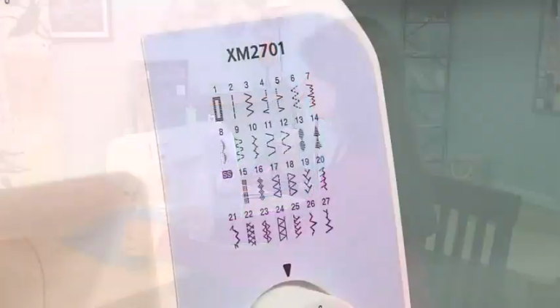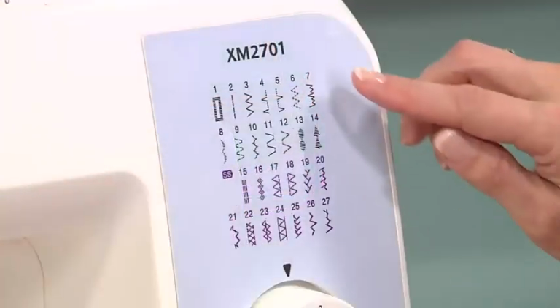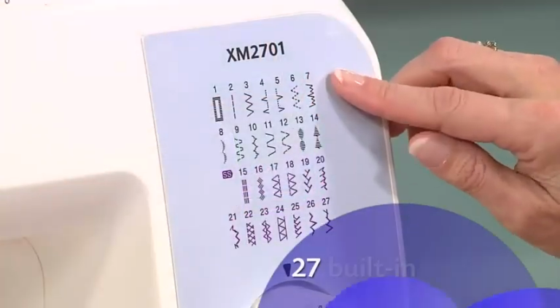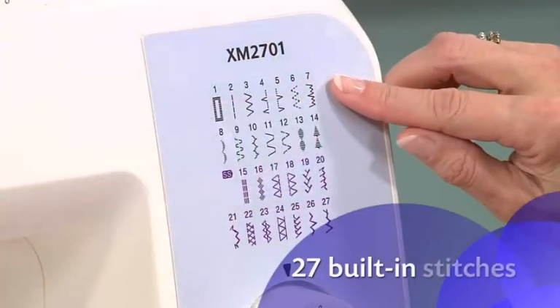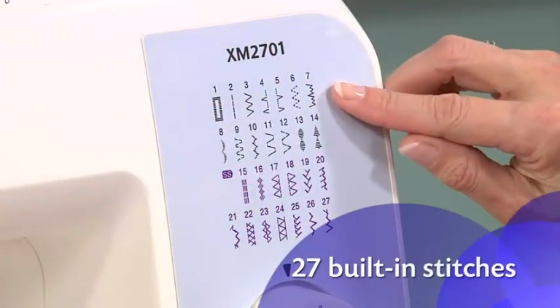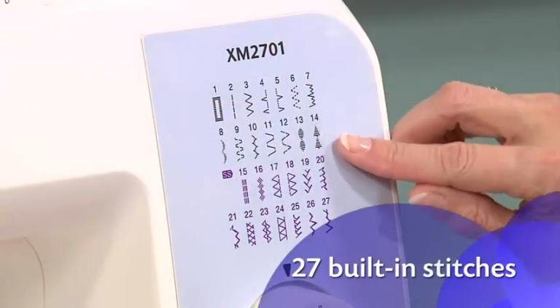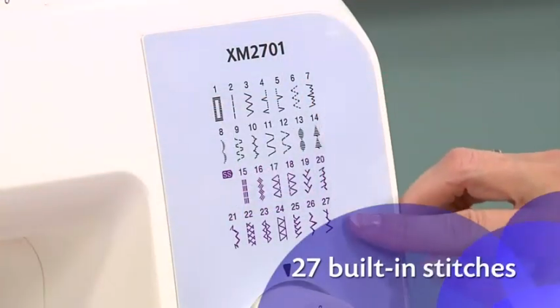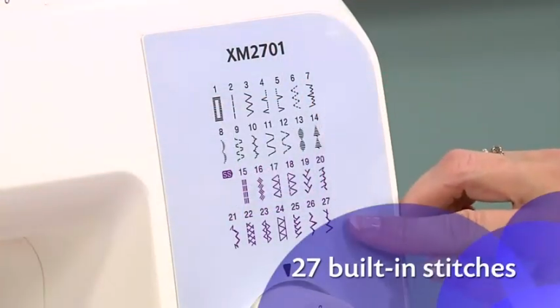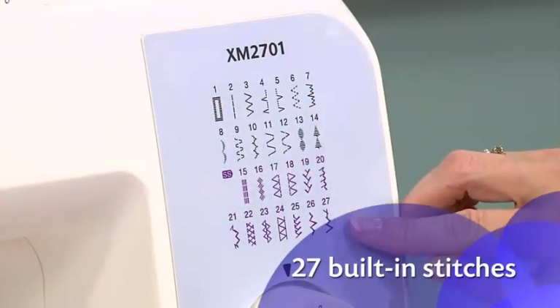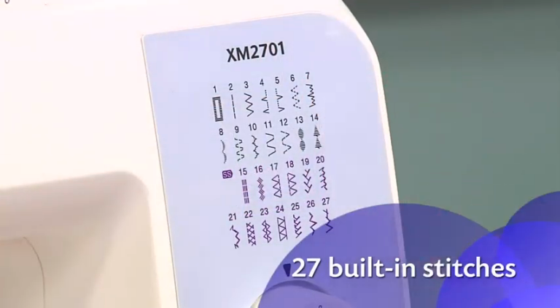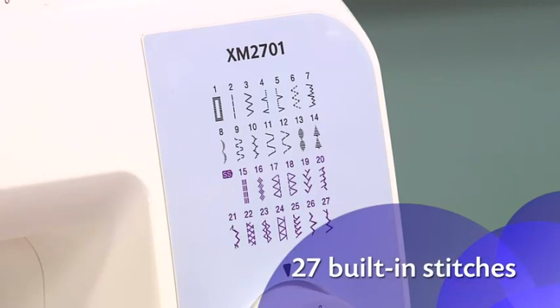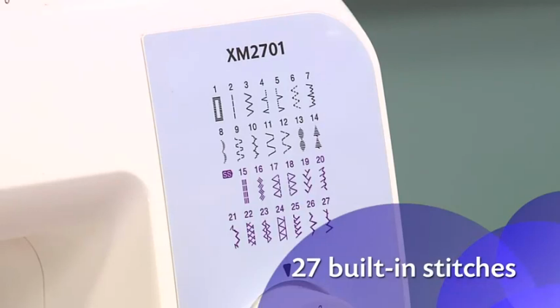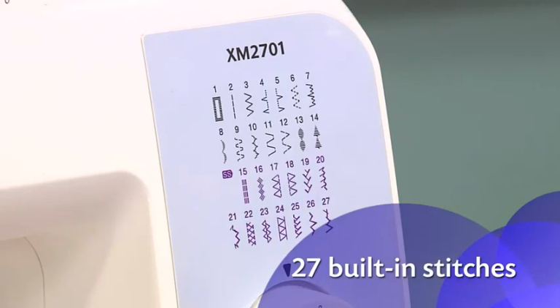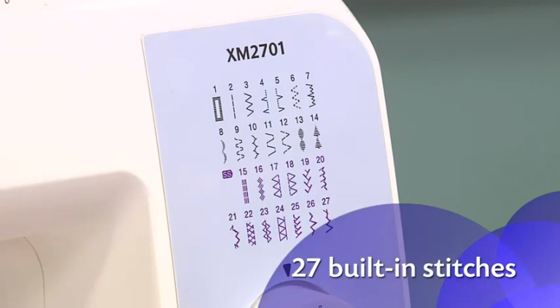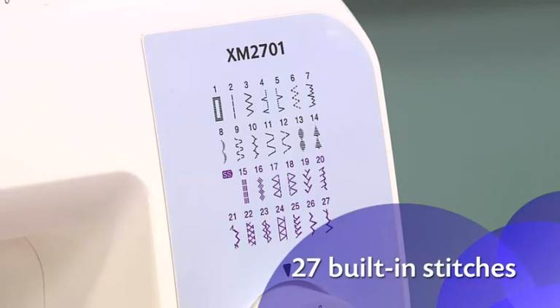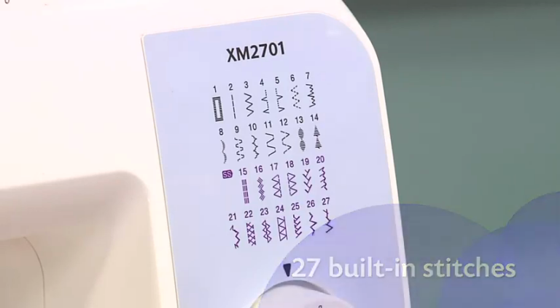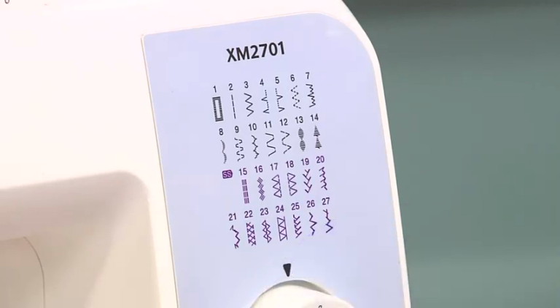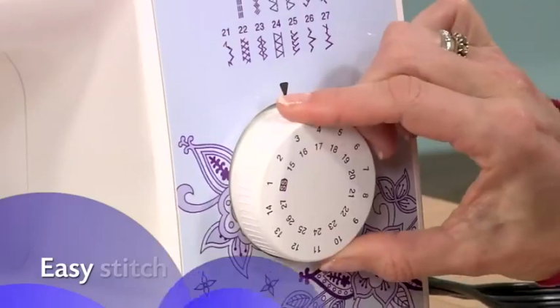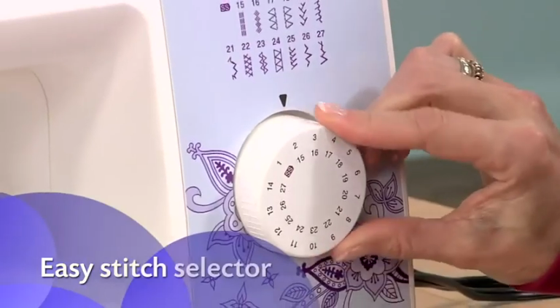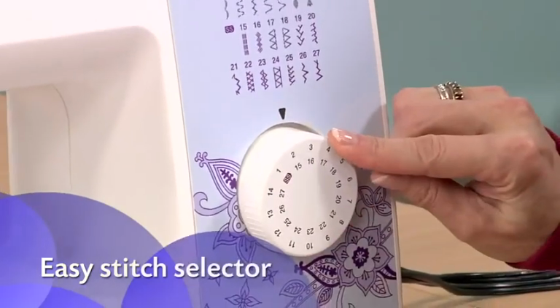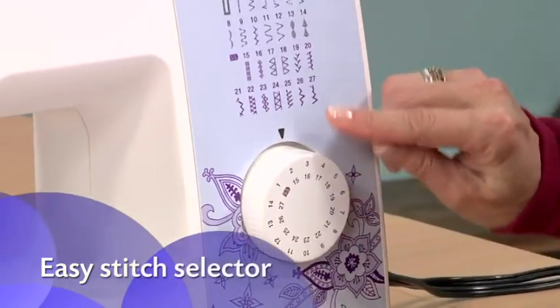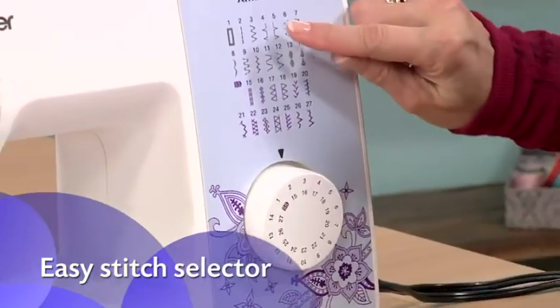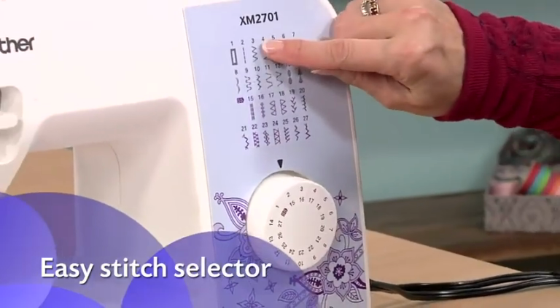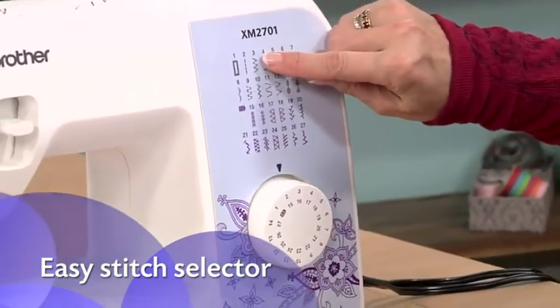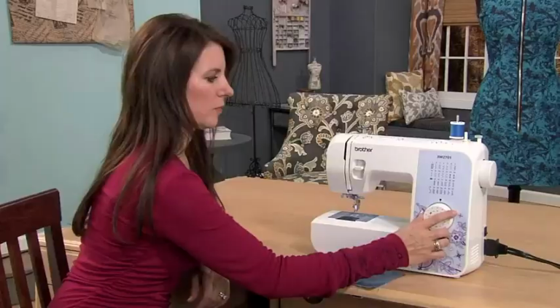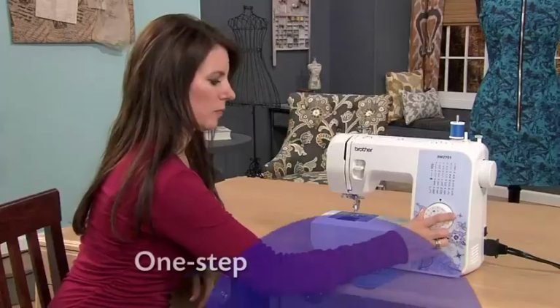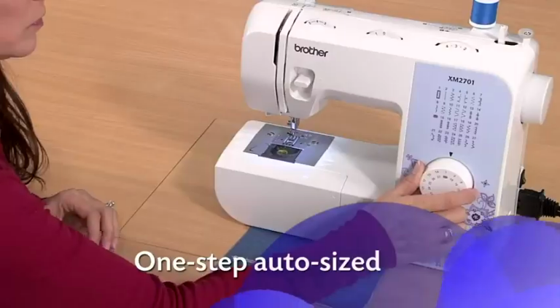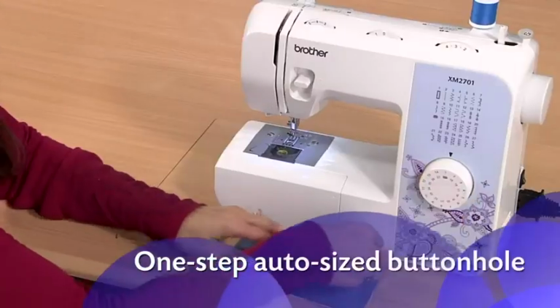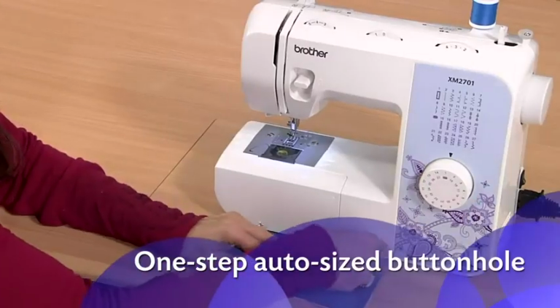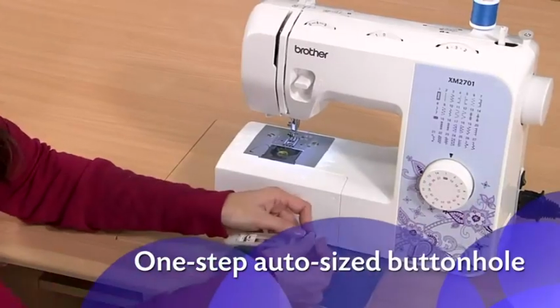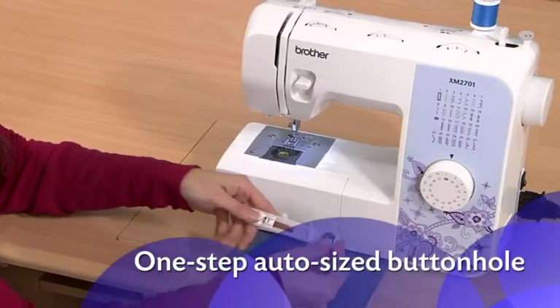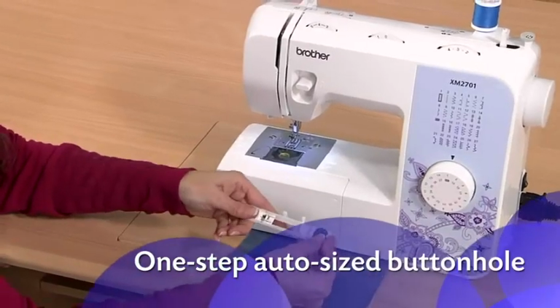The 27 built-in stitches include stitches for everyday sewing, blind hems, quilting and decorative stitches. Selecting your stitch is as easy as turning a dial, and the one-step buttonhole is automatically sized to fit your buttons.